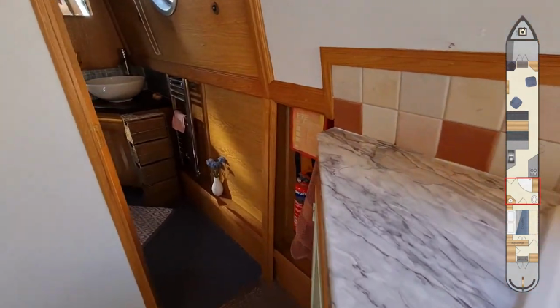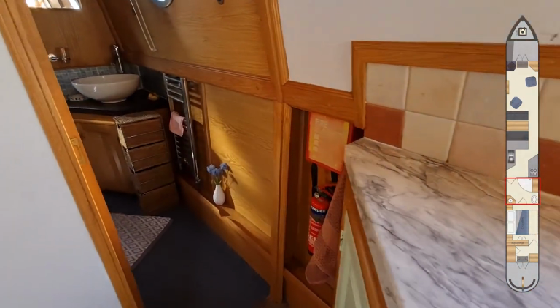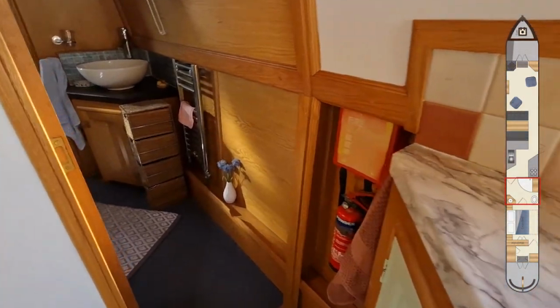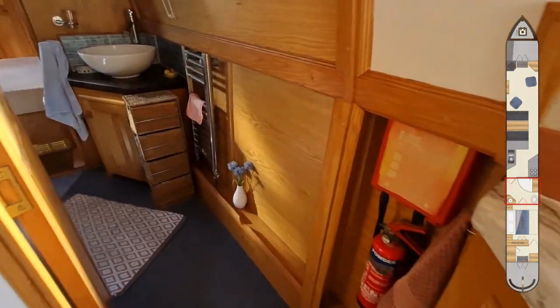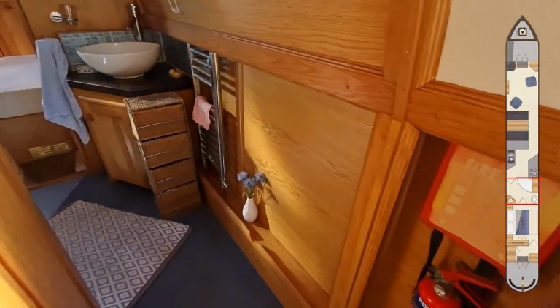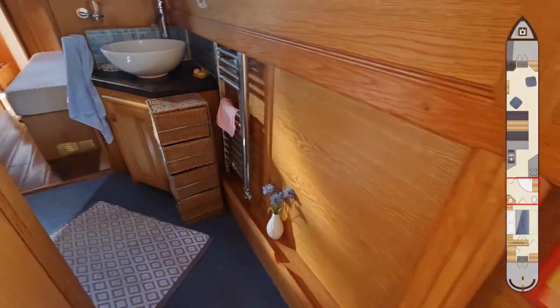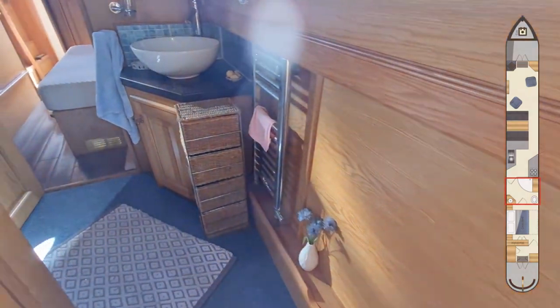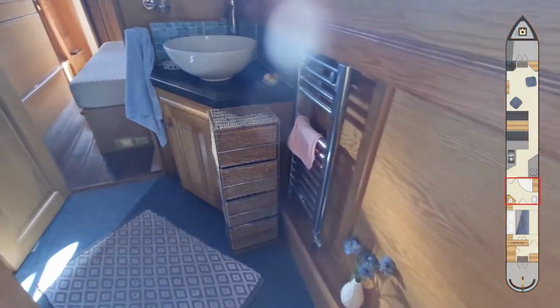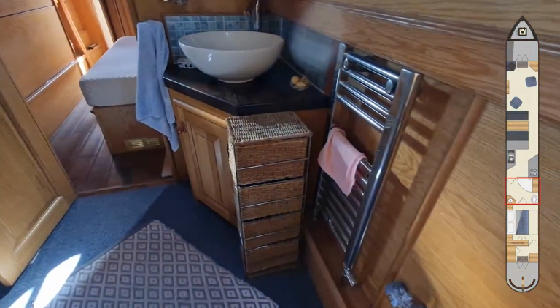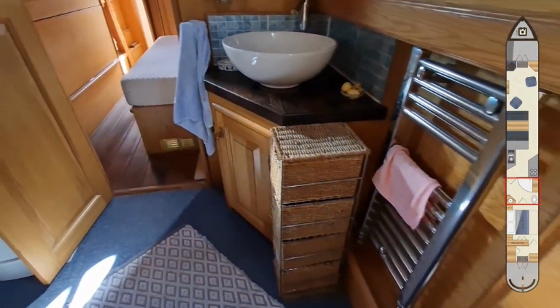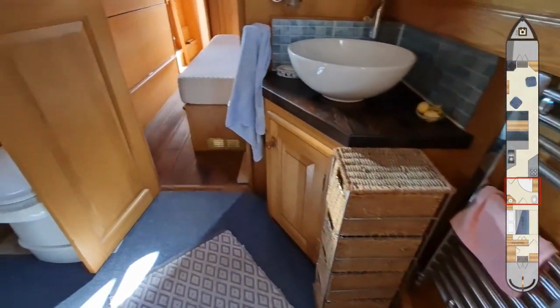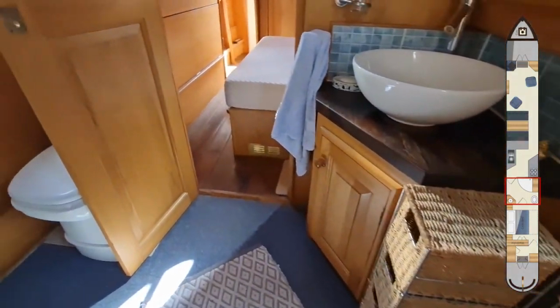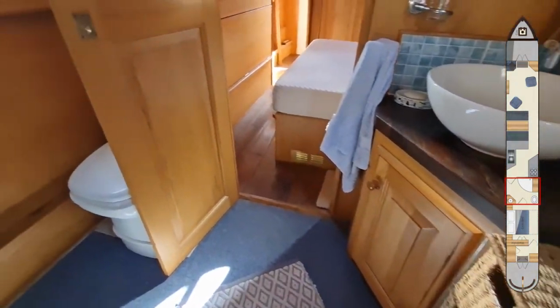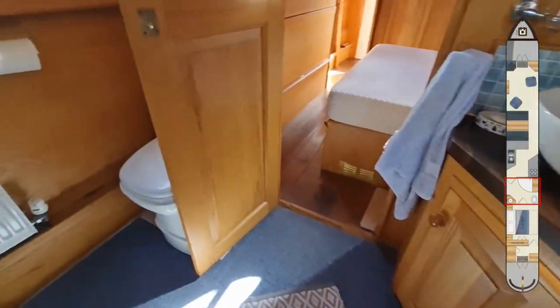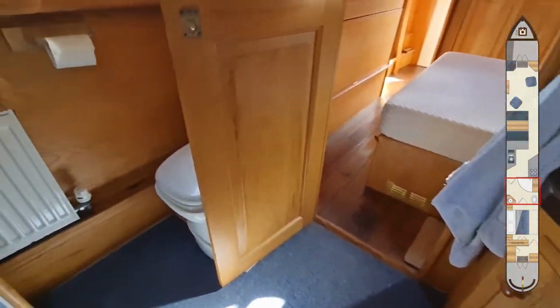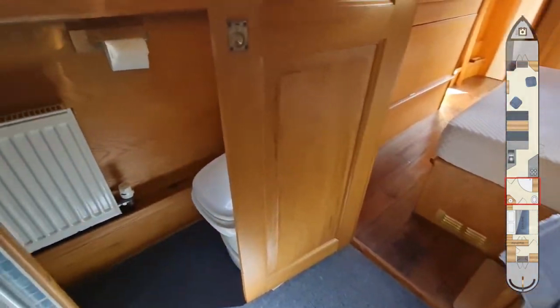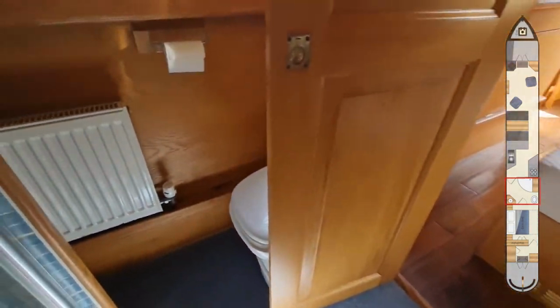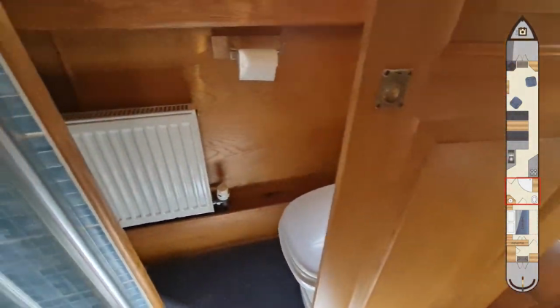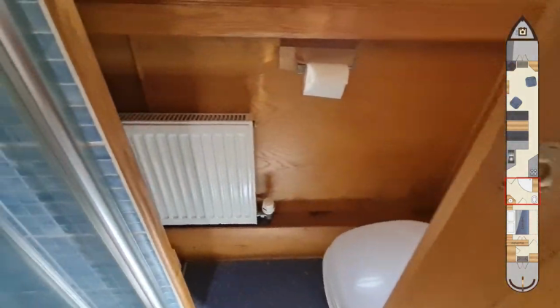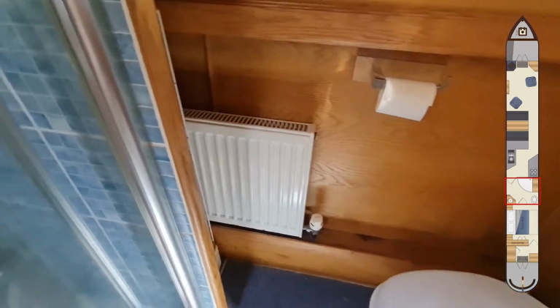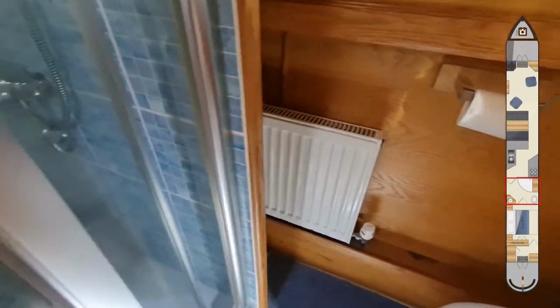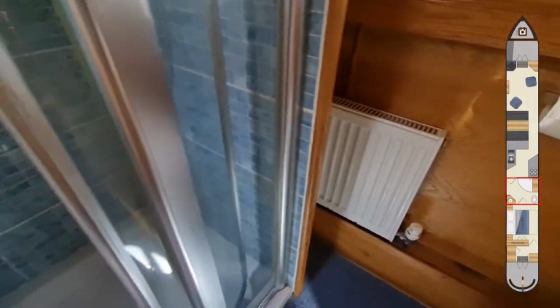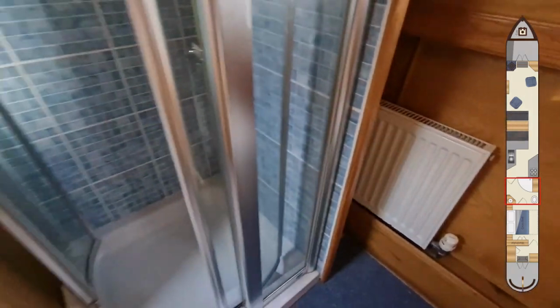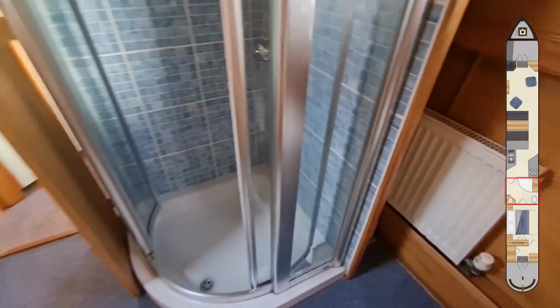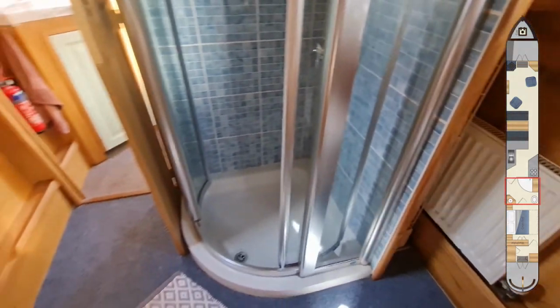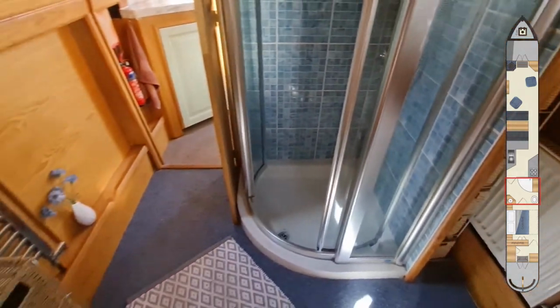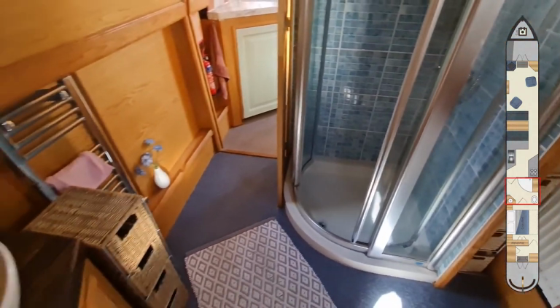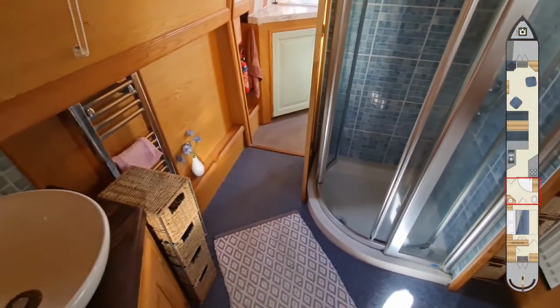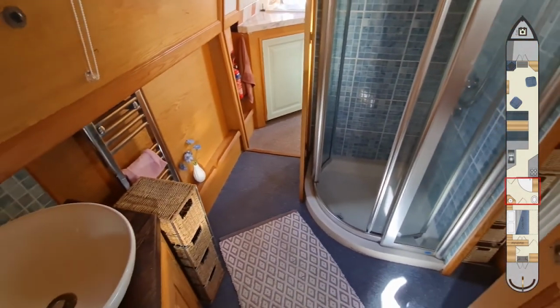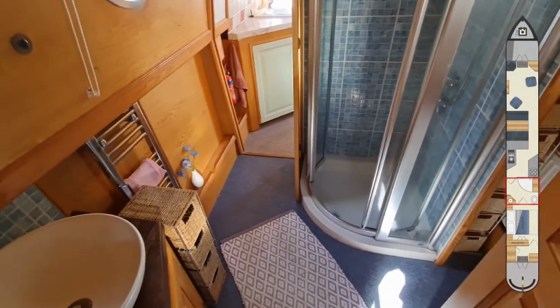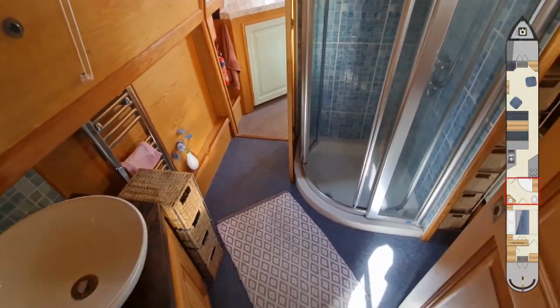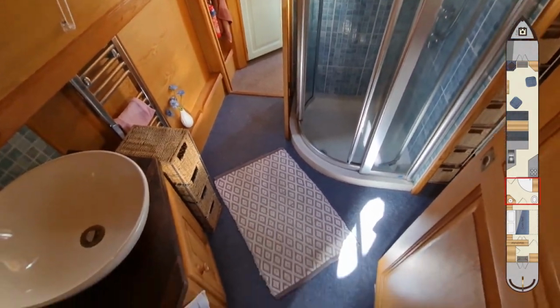Next we've got the walk-through bathroom. There's a ceramic bowl that sits on a vanity unit, a cassette toilet, and a shower in a quadrant unit with sliding doors.